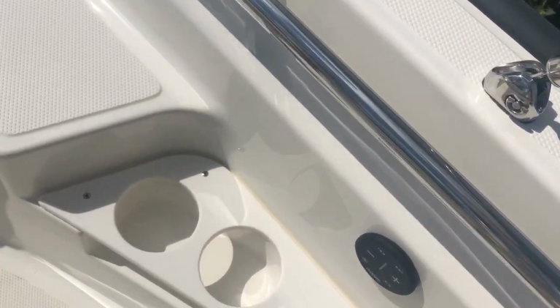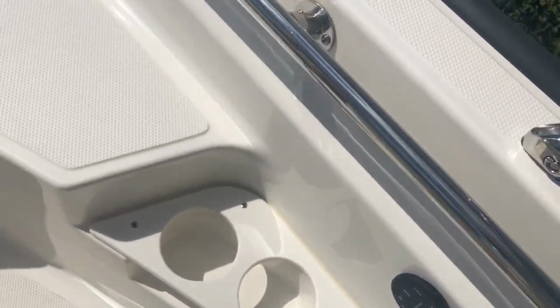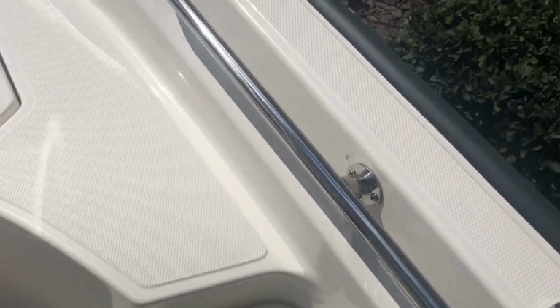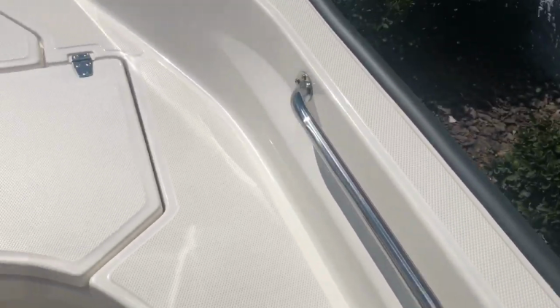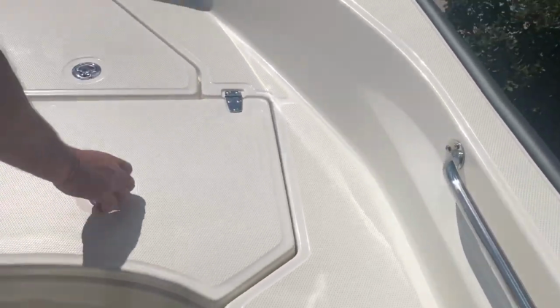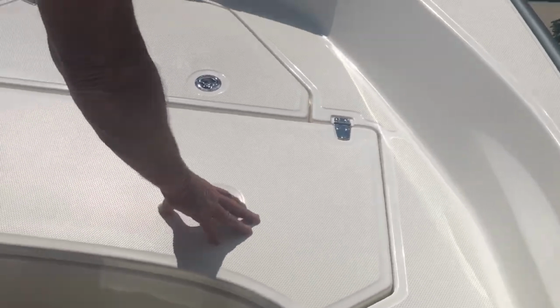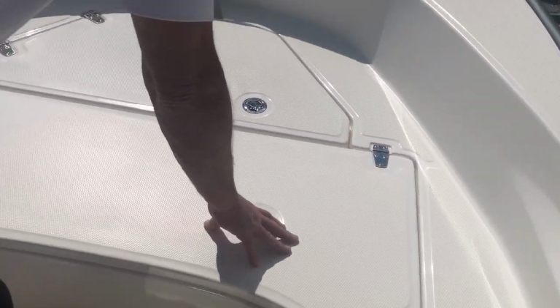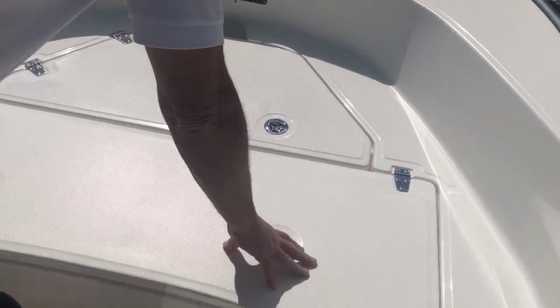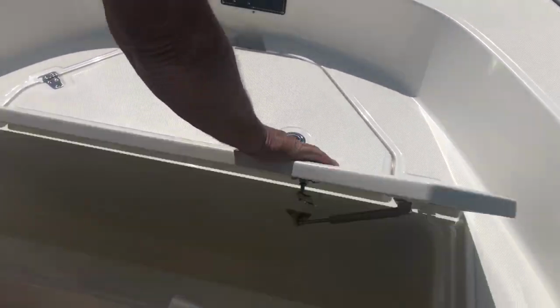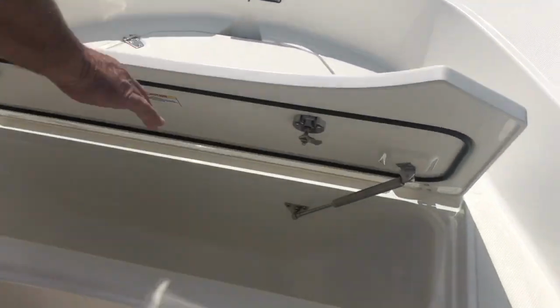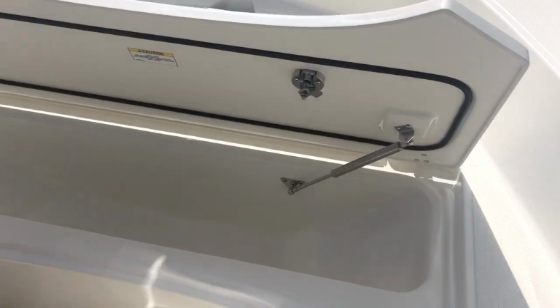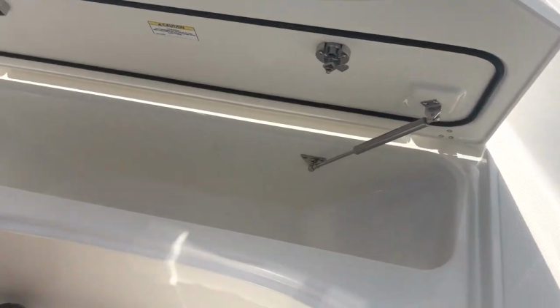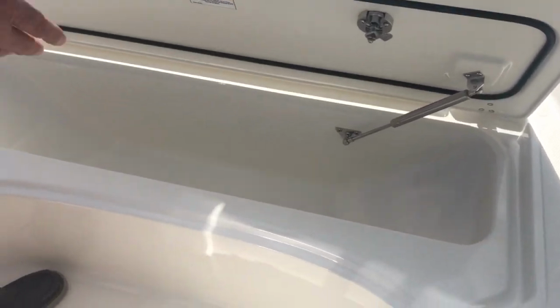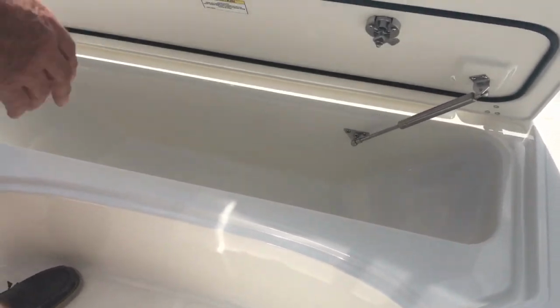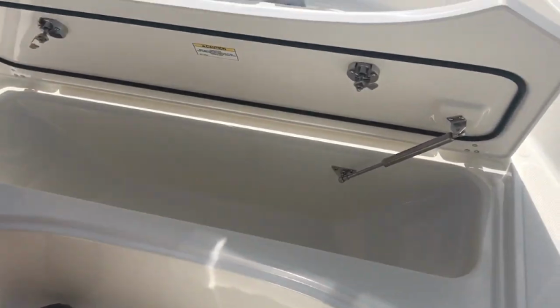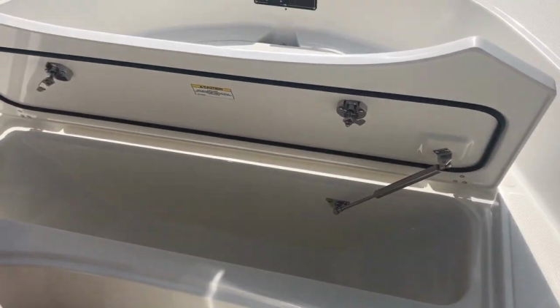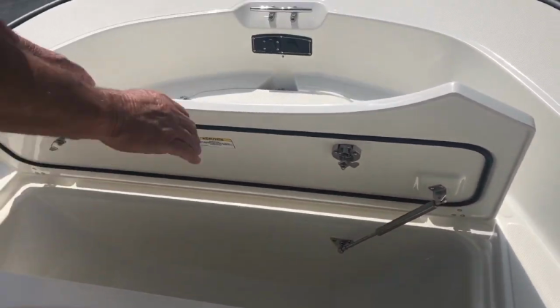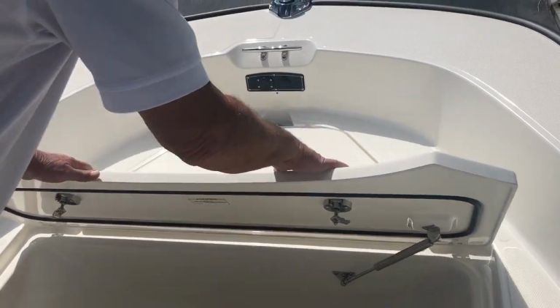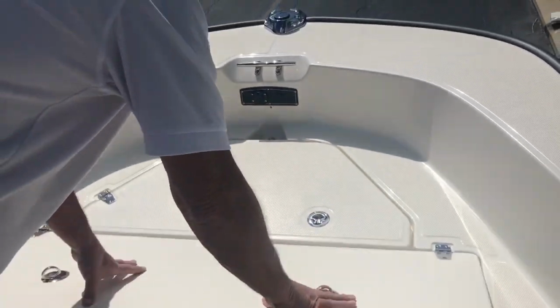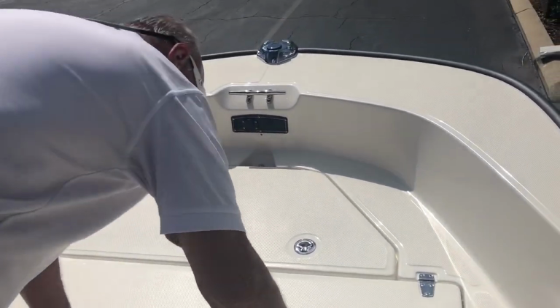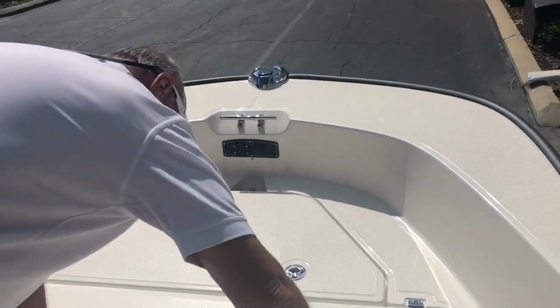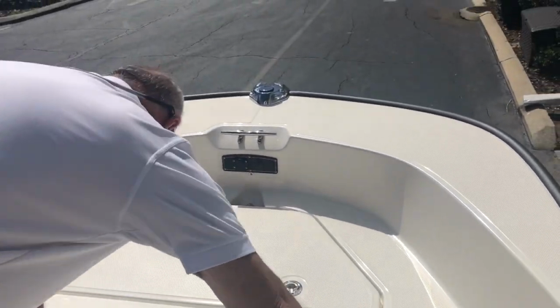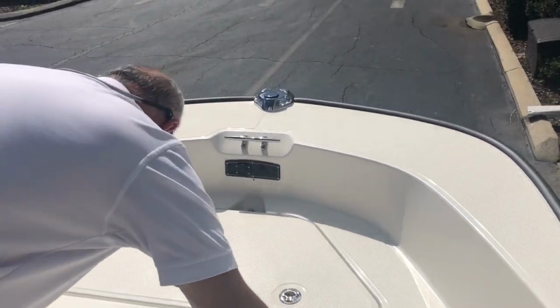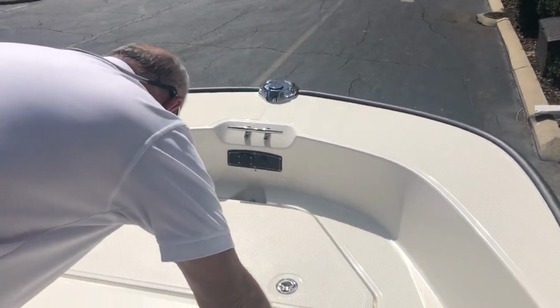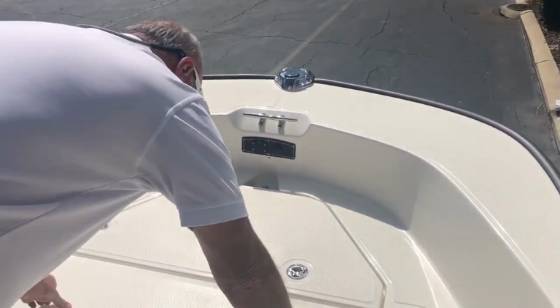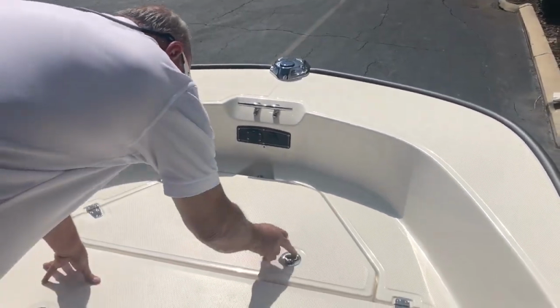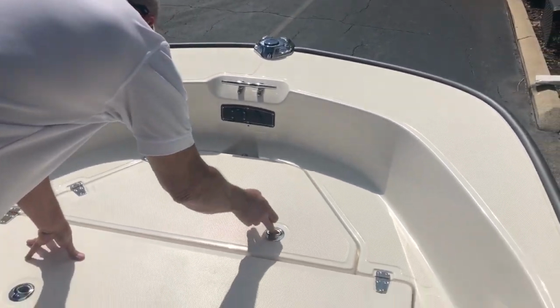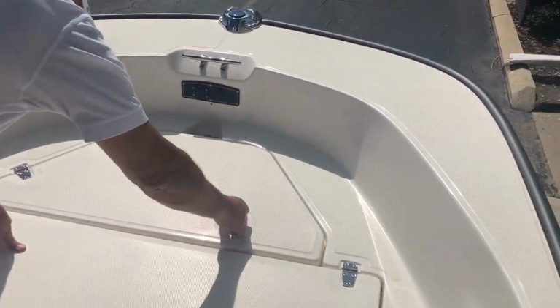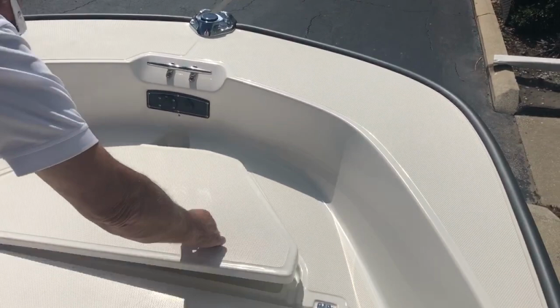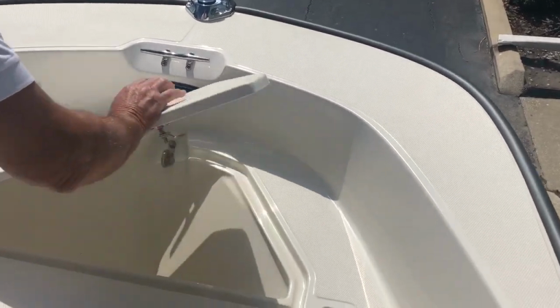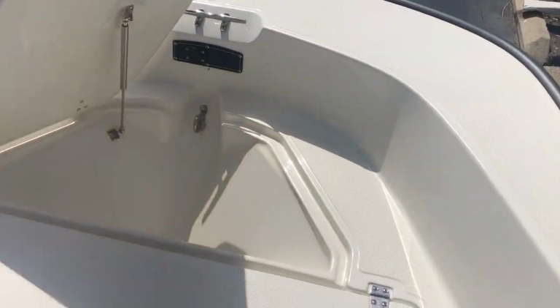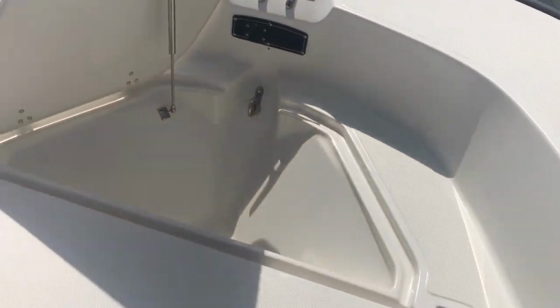Everything in the Boston Whaler sub-floor is a cooler because it is a foam-filled boat. That could be a cooler or a fish box. Also, your anchor box right here.